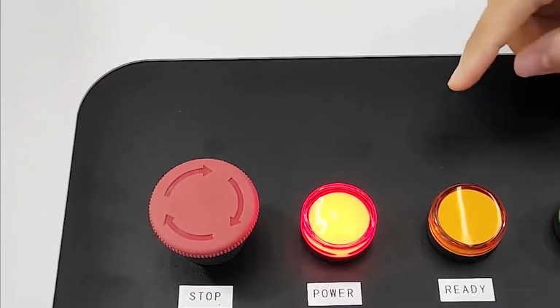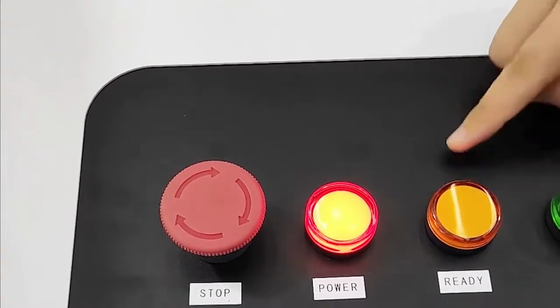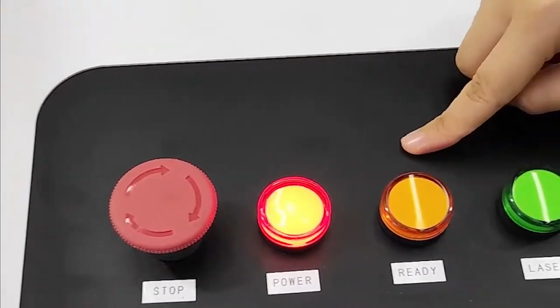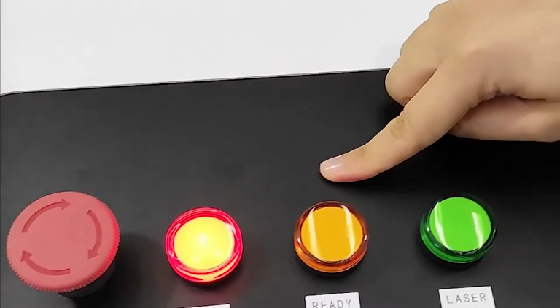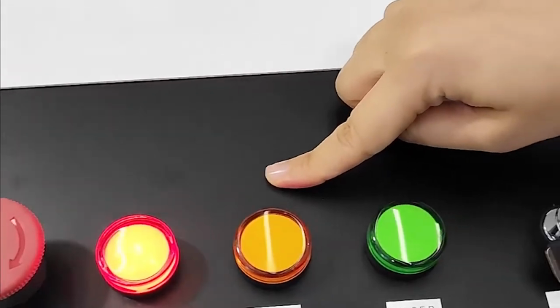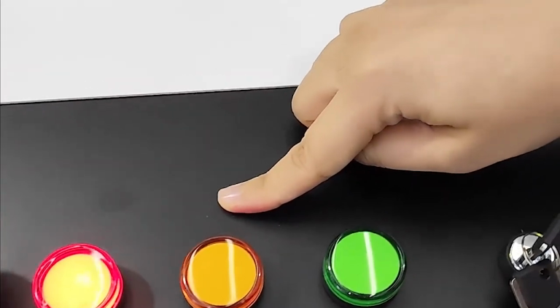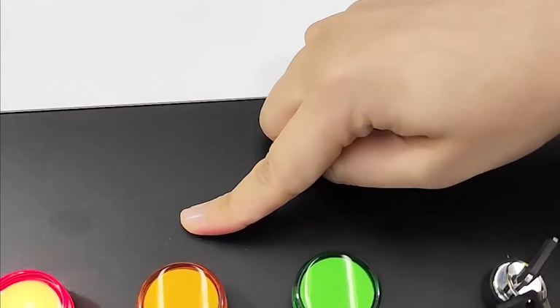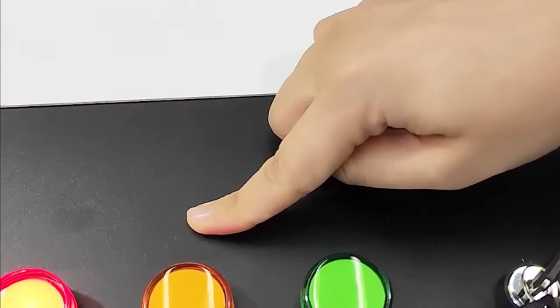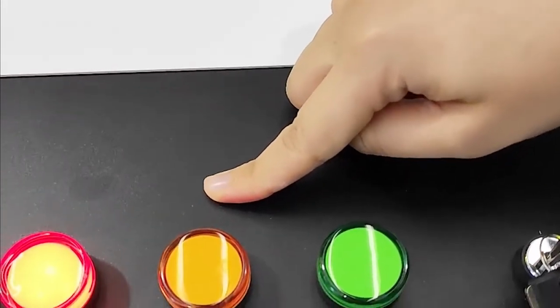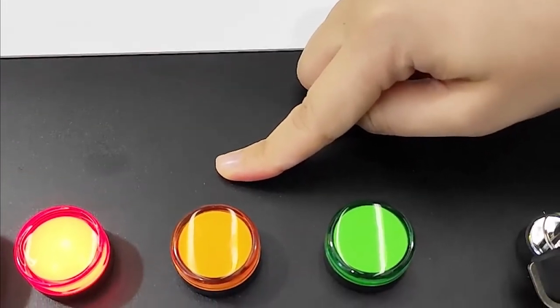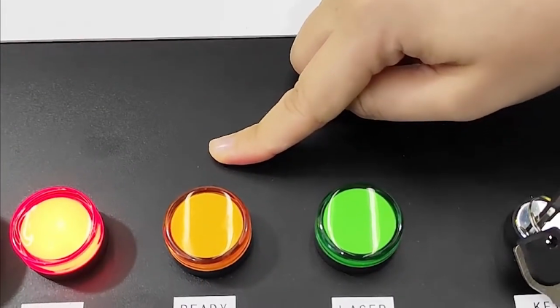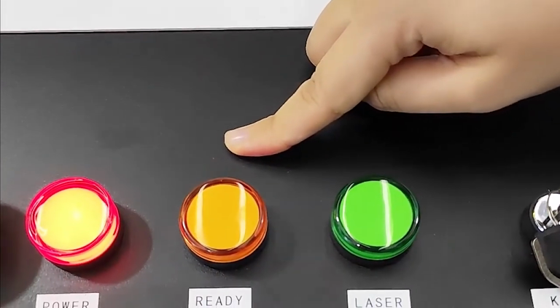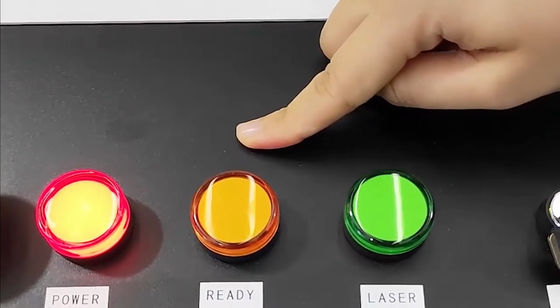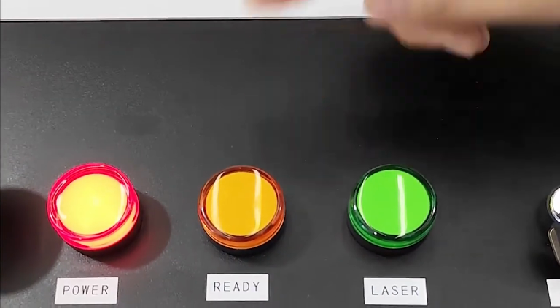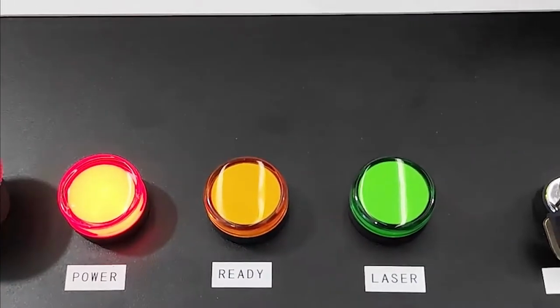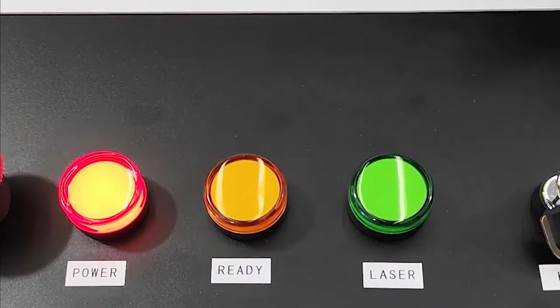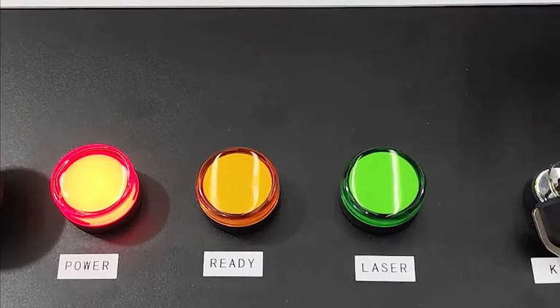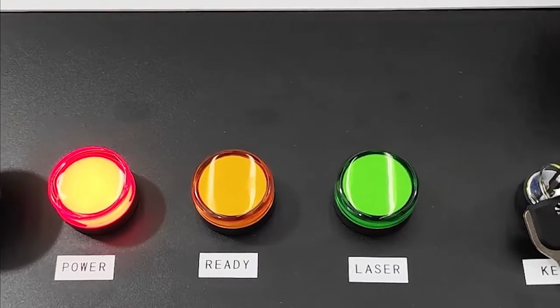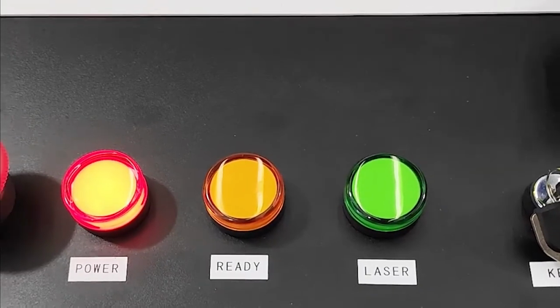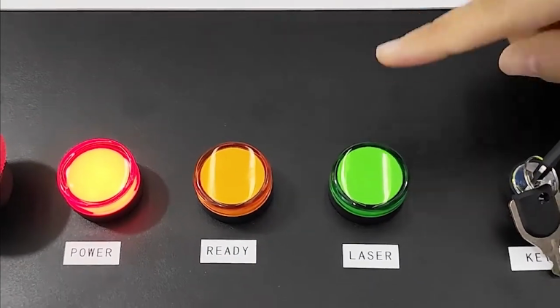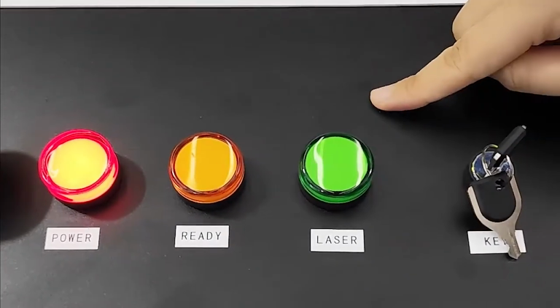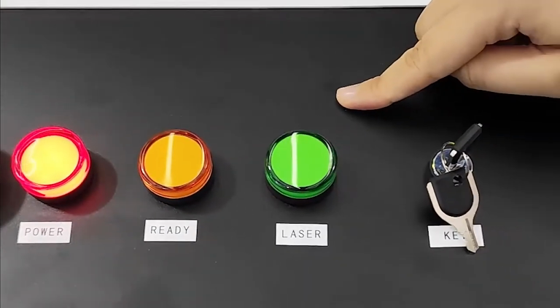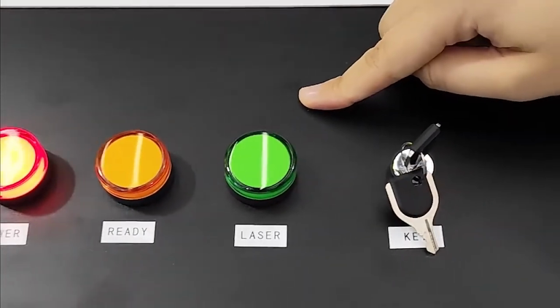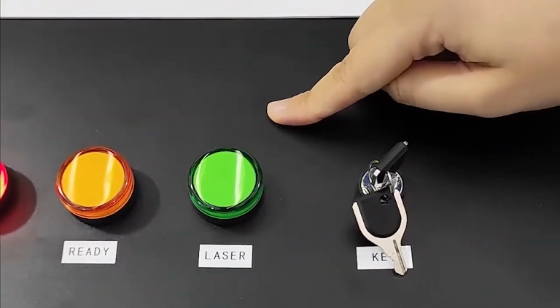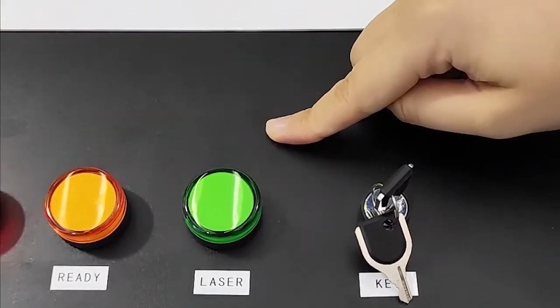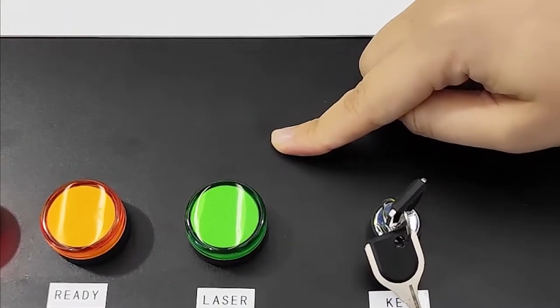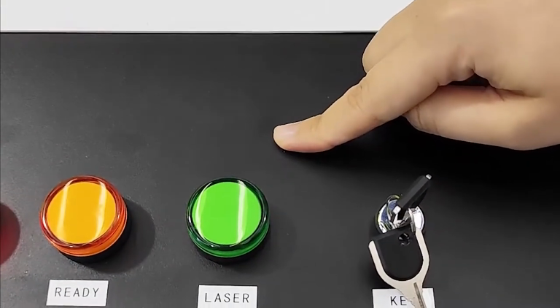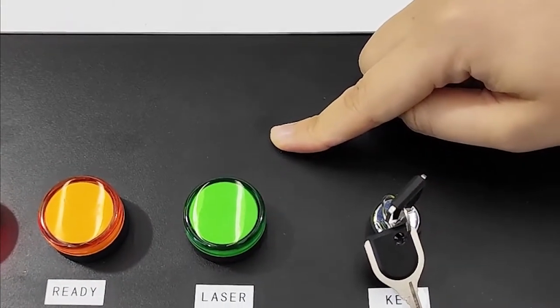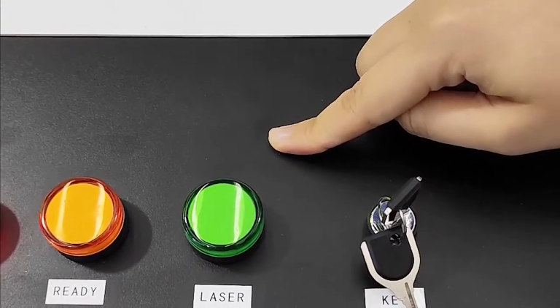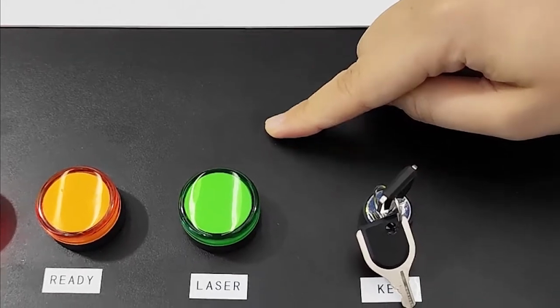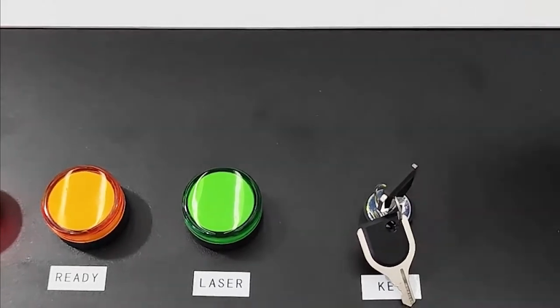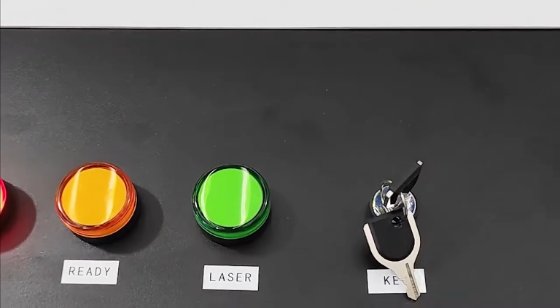When the yellow light is on, it means the machine is ready and we can use it. When the green light is on, it means the machine is working.